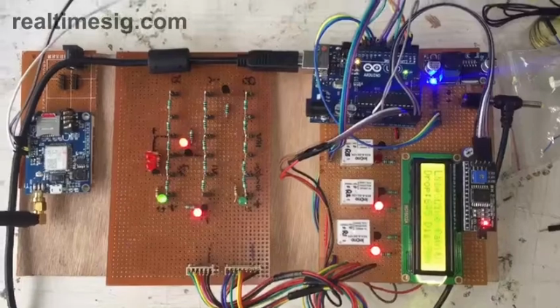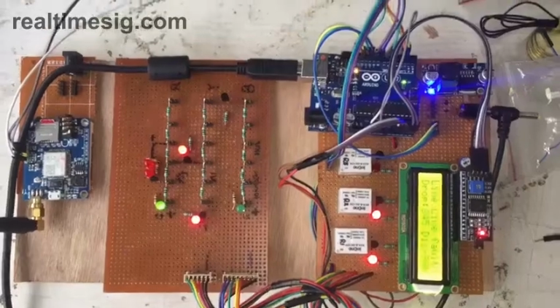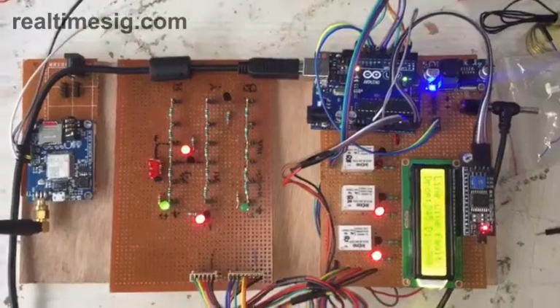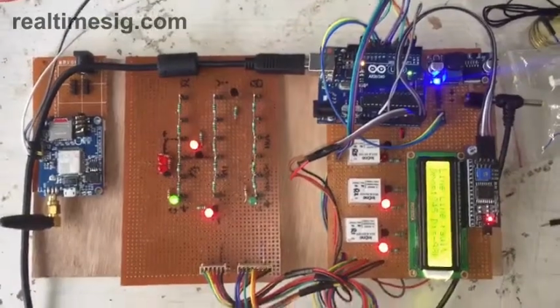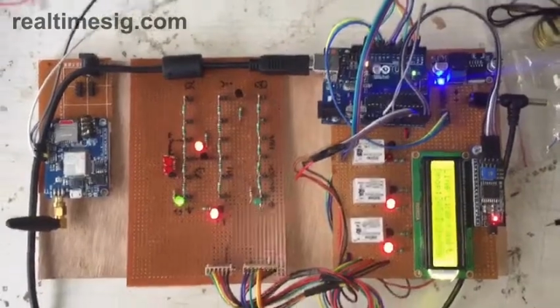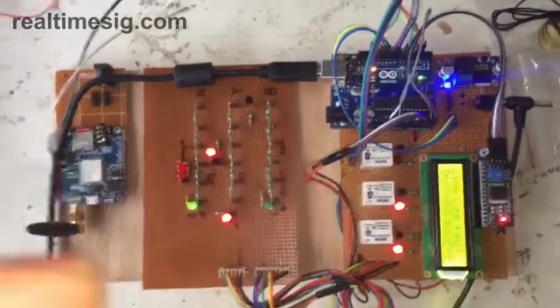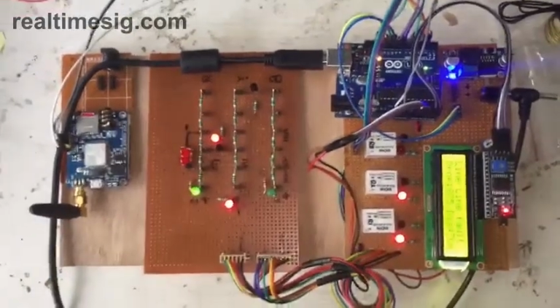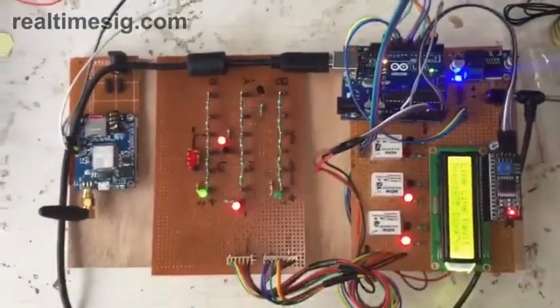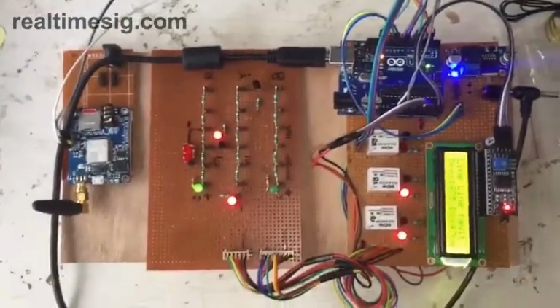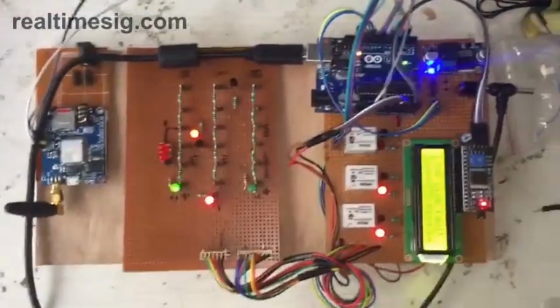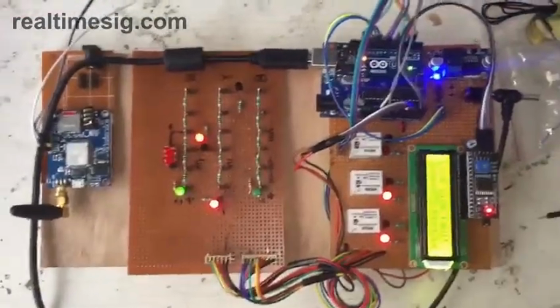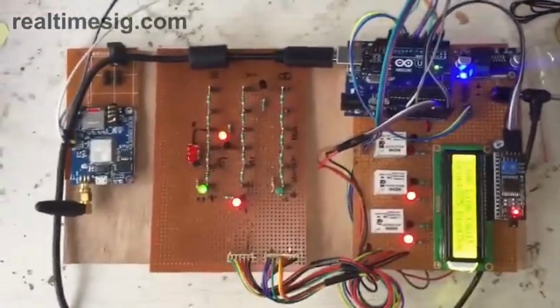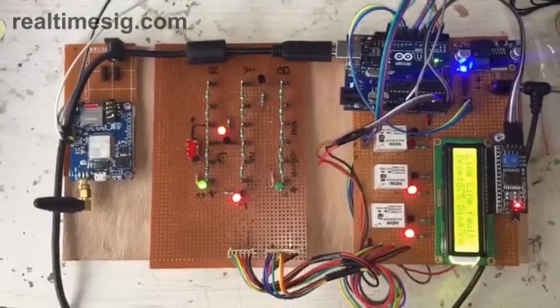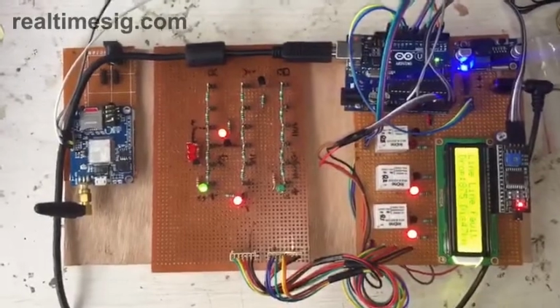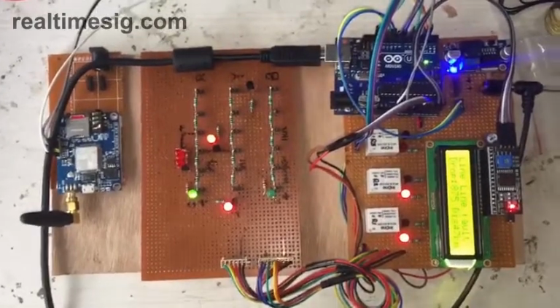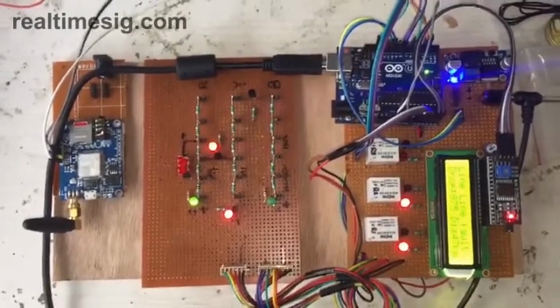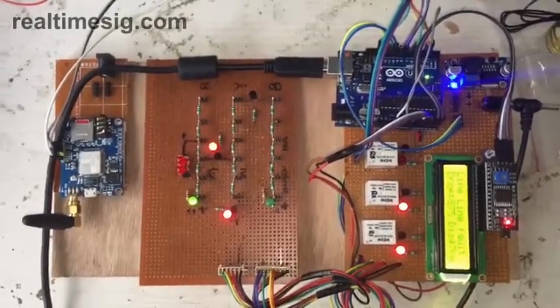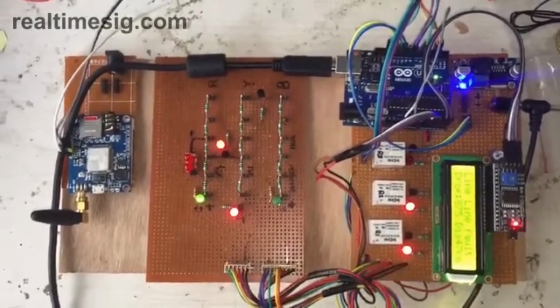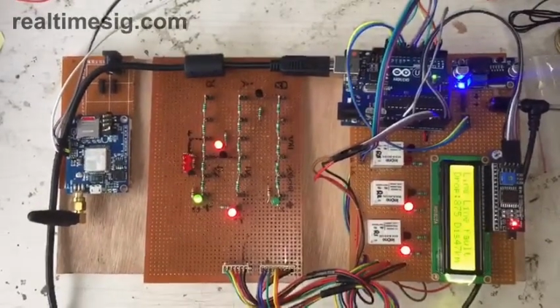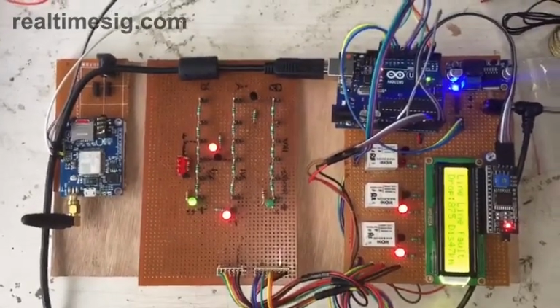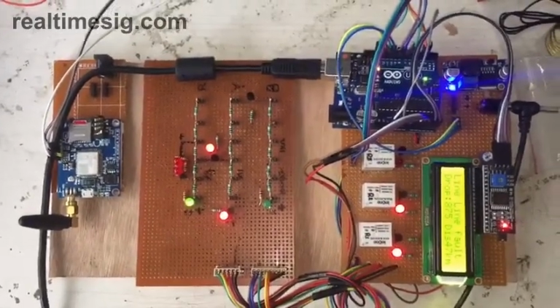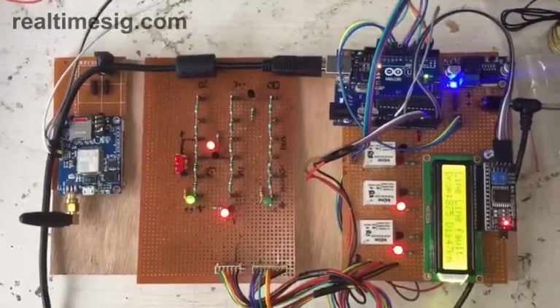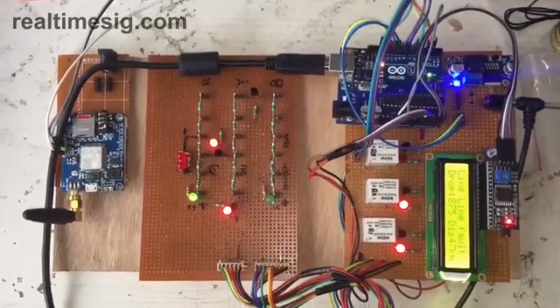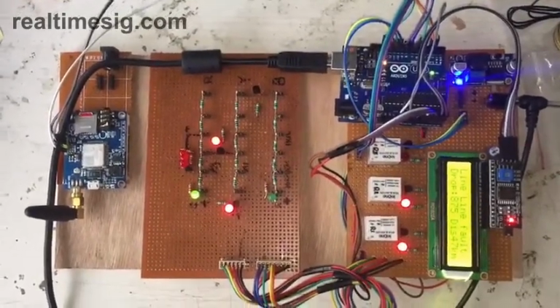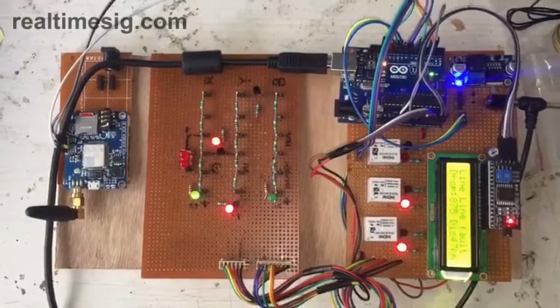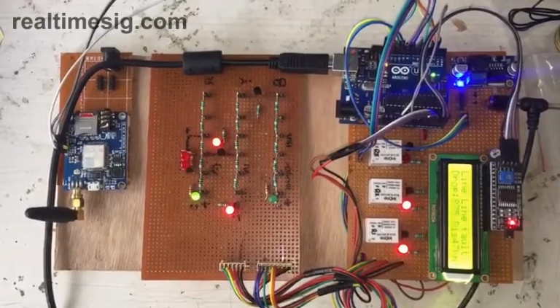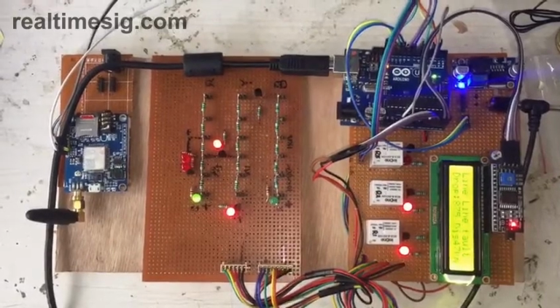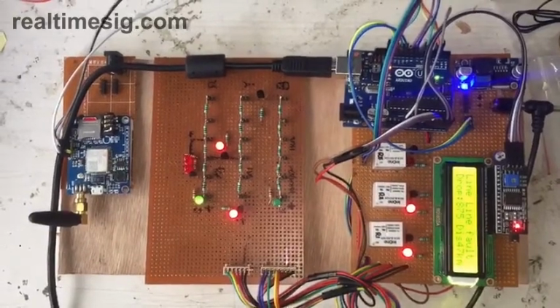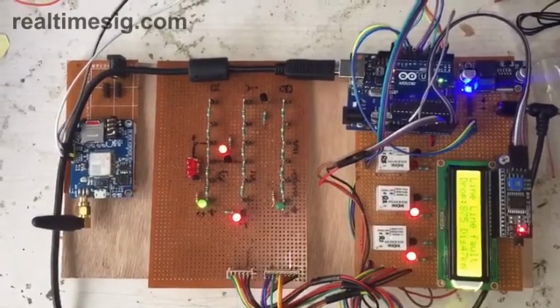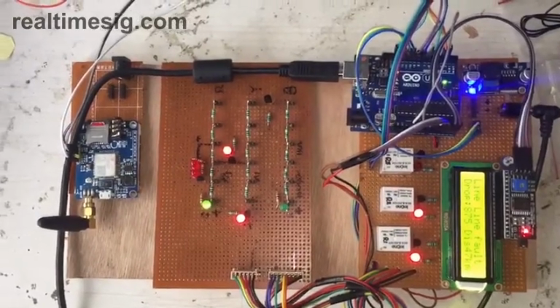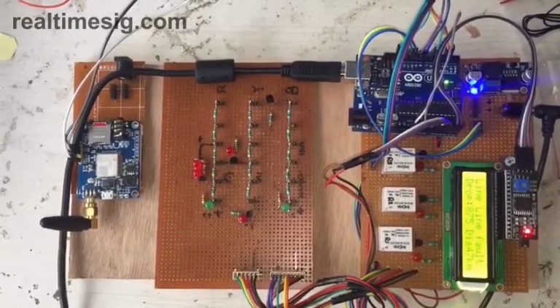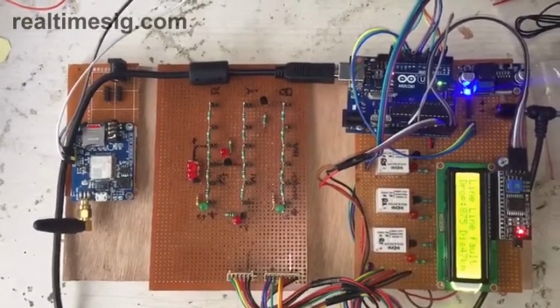This is a small project of underground cable fault detection. It will detect a cable fault — if any fault happens, it will check whether it is a line-to-ground, line-to-line, or triple-L fault.